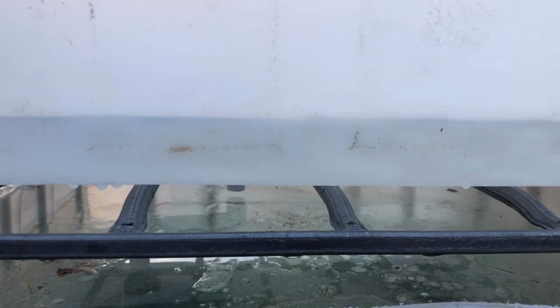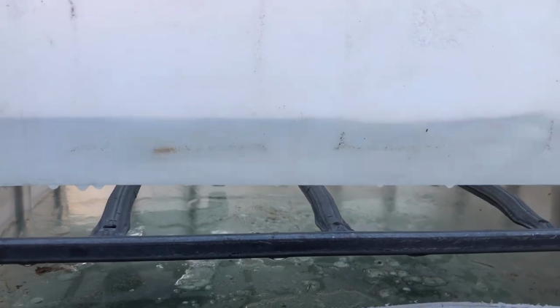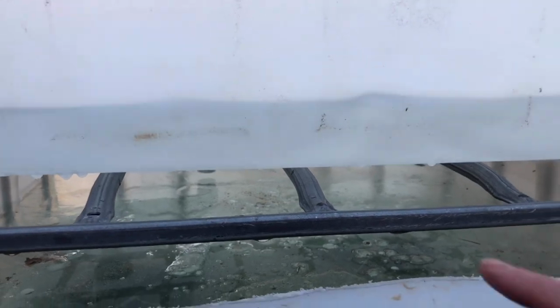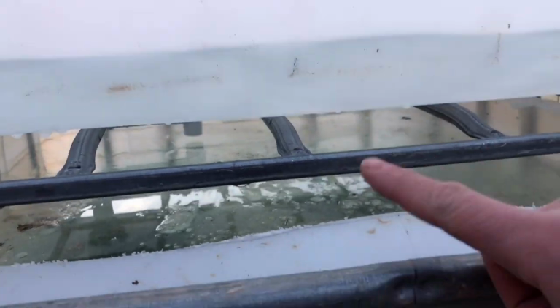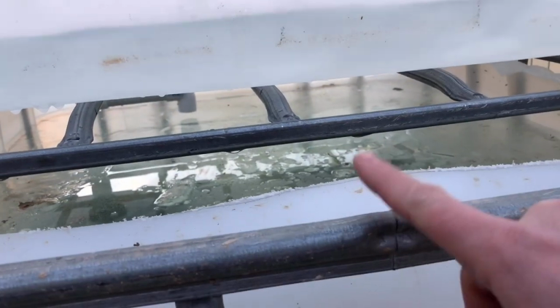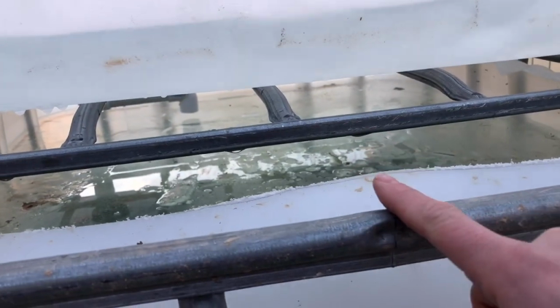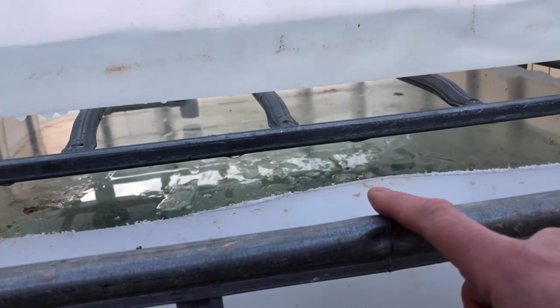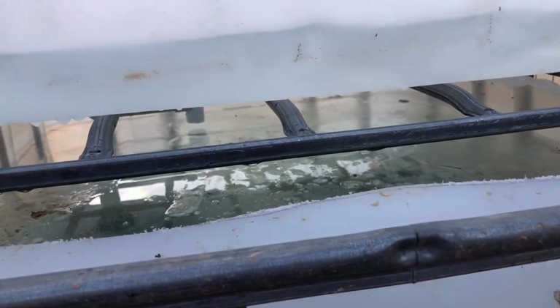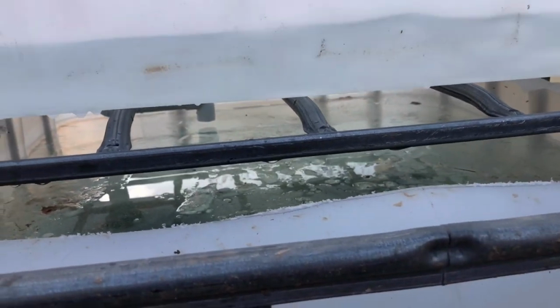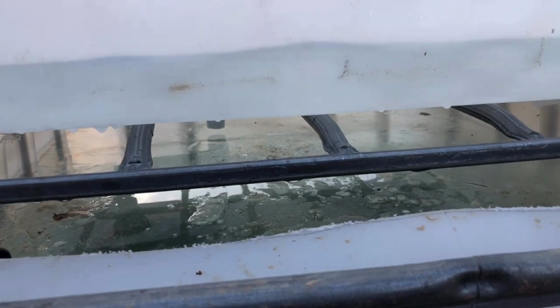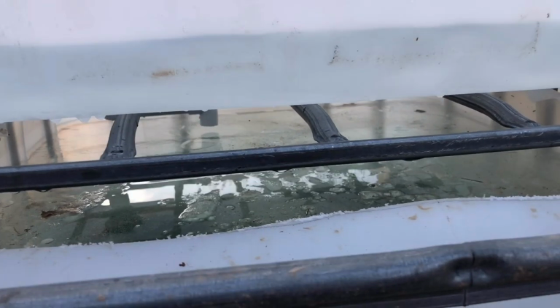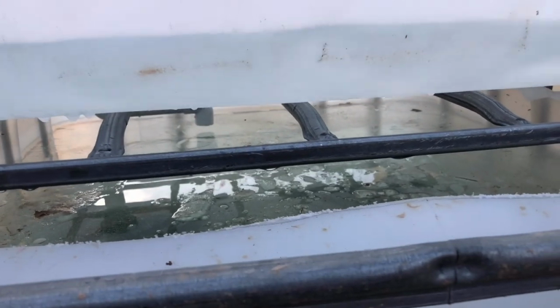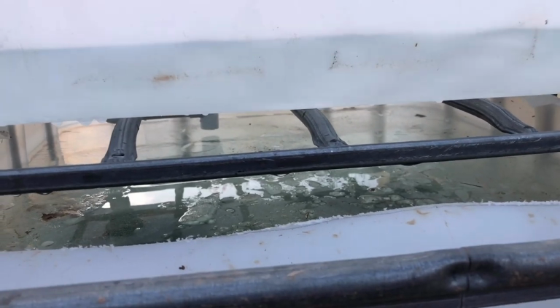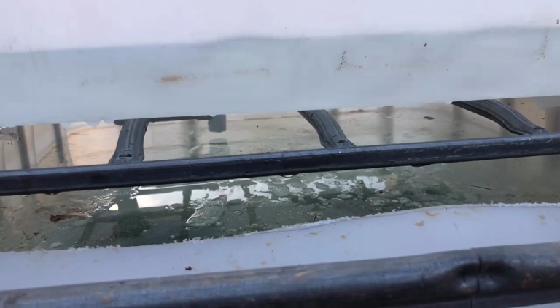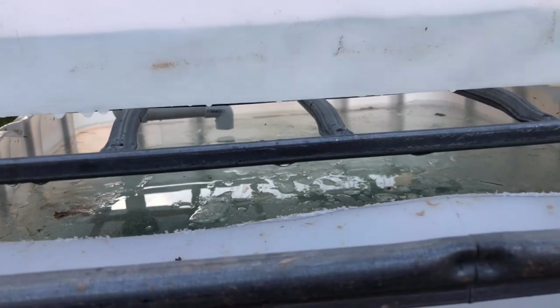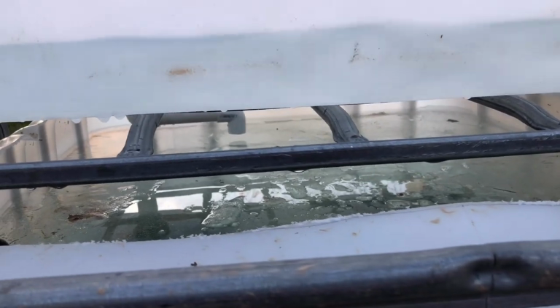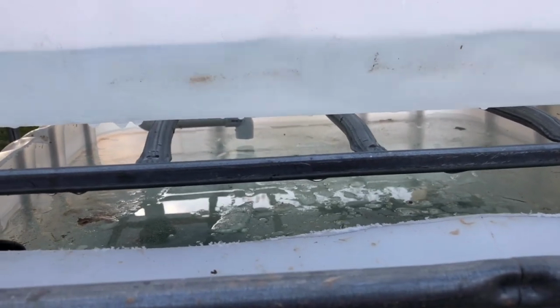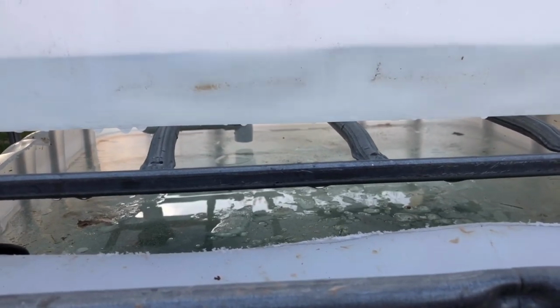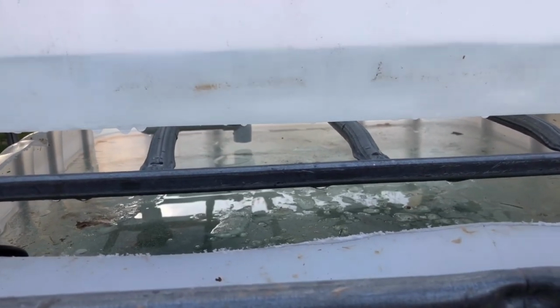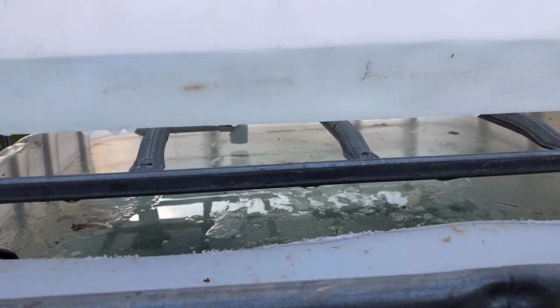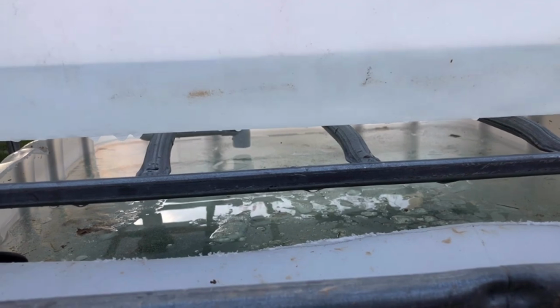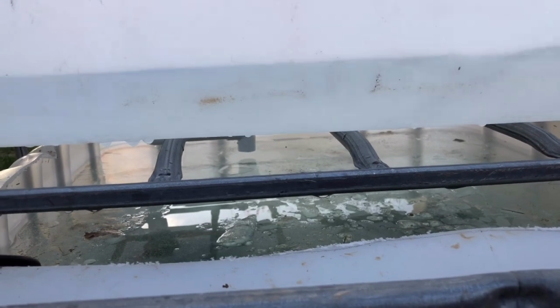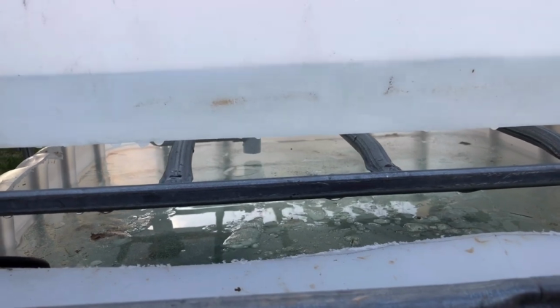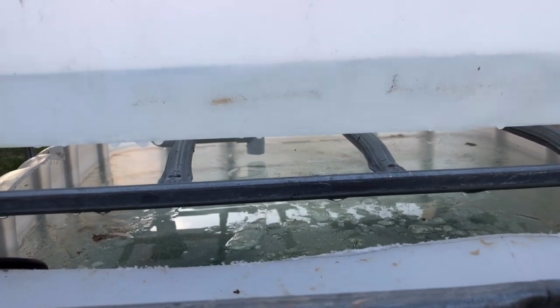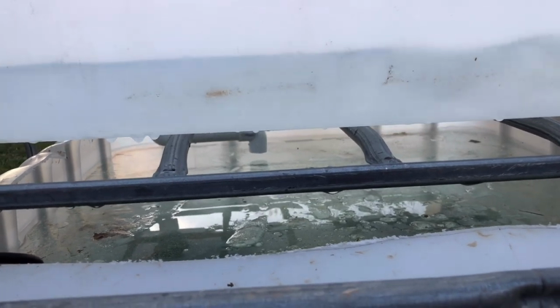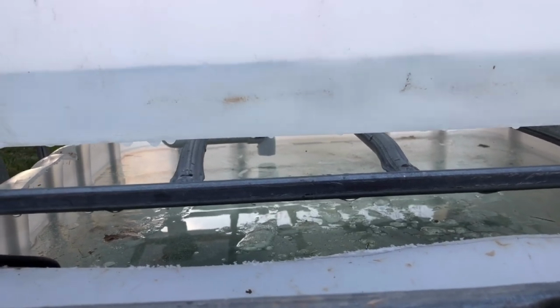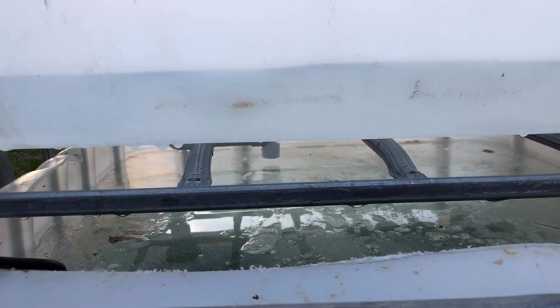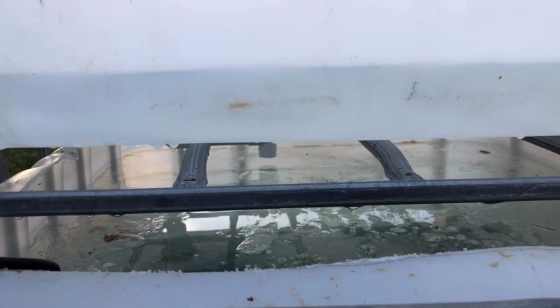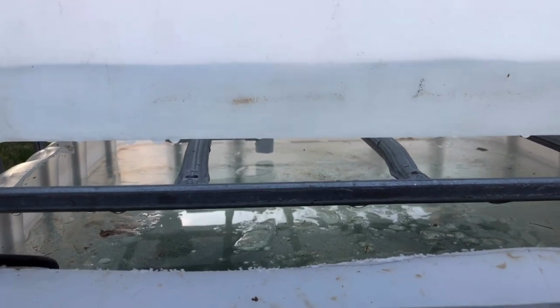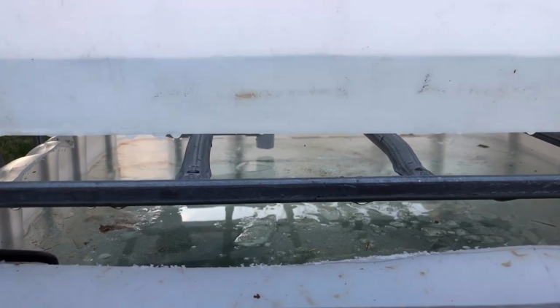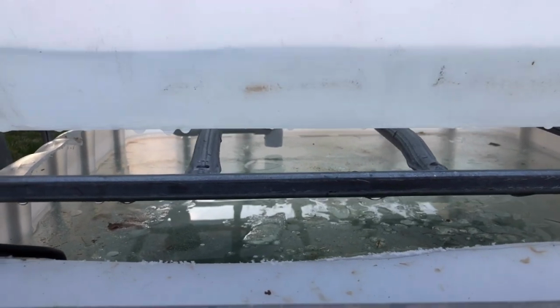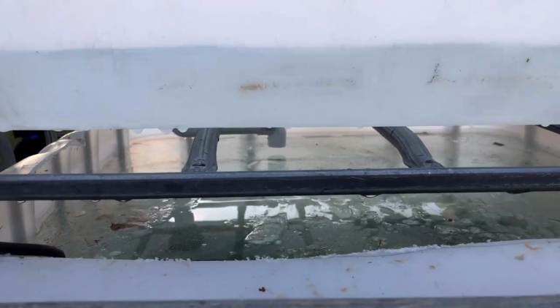I'll probably put some 4x4s on top of here, probably get some 10-footers to raise this up. I'm going to put two grow beds on each side, and this tank will be kind of in the middle of that.